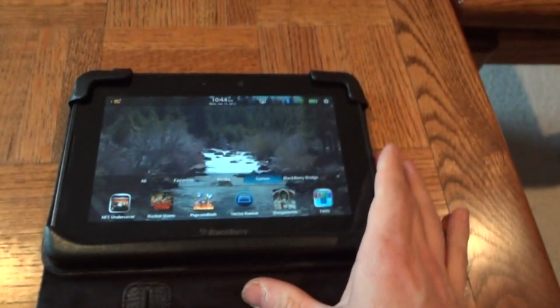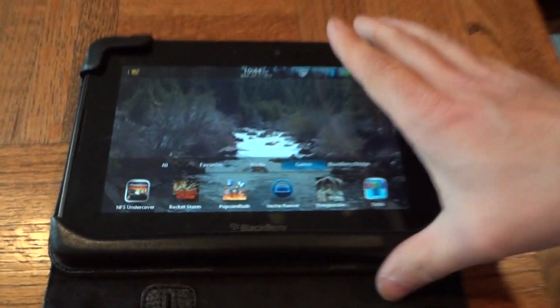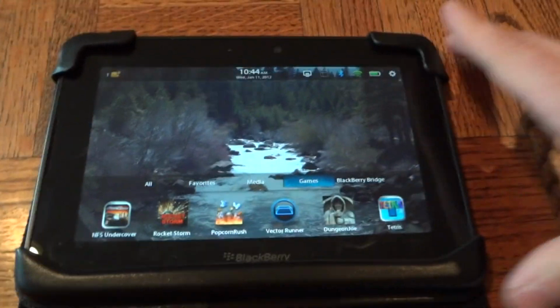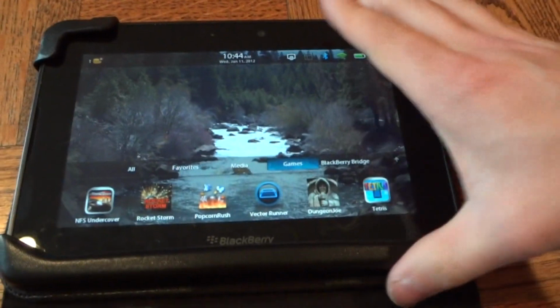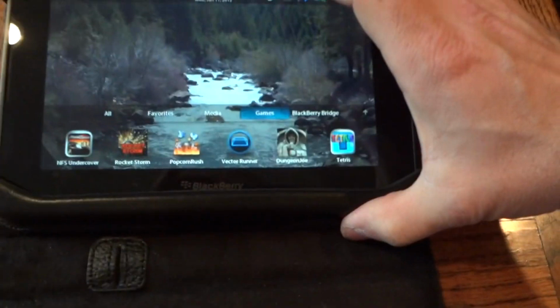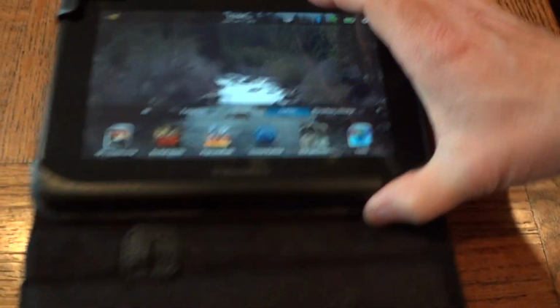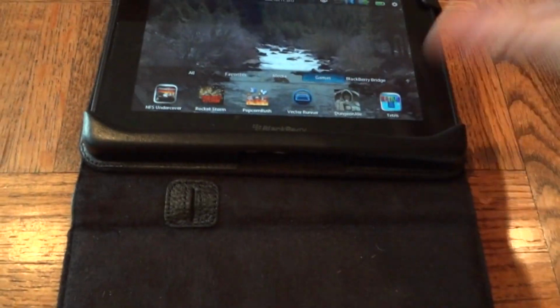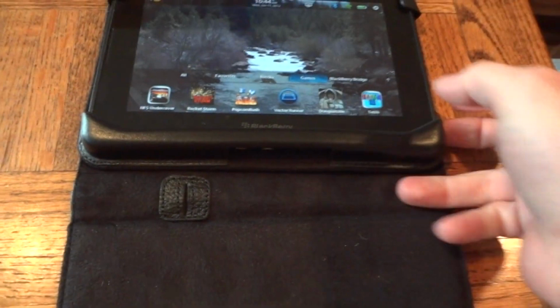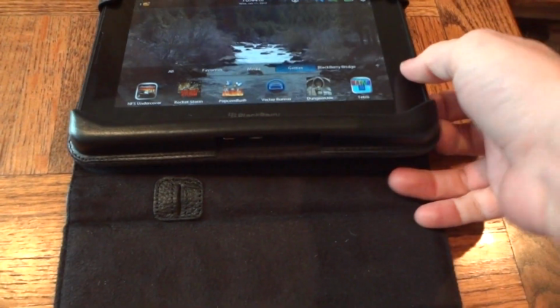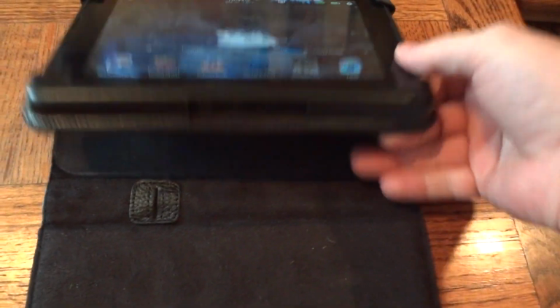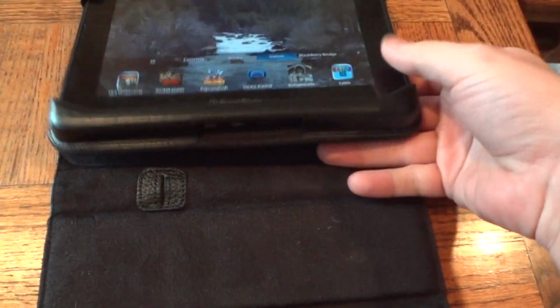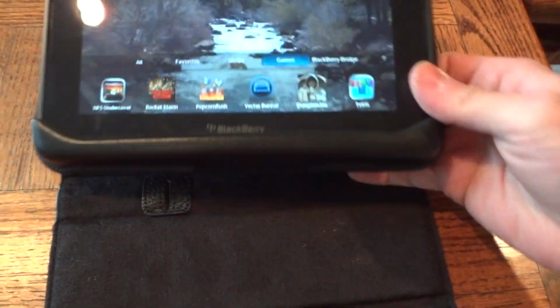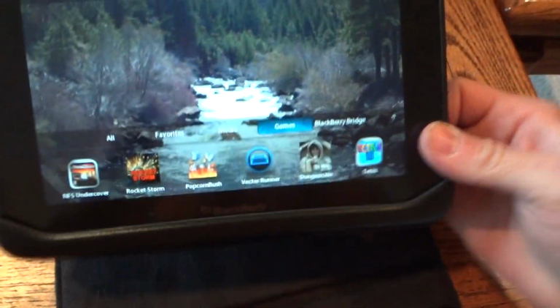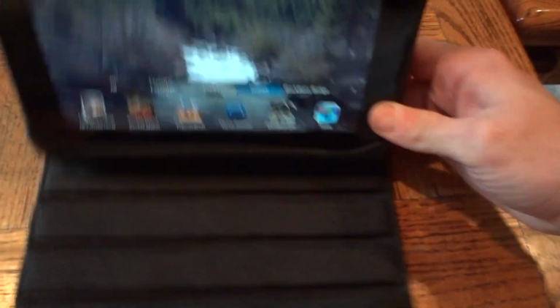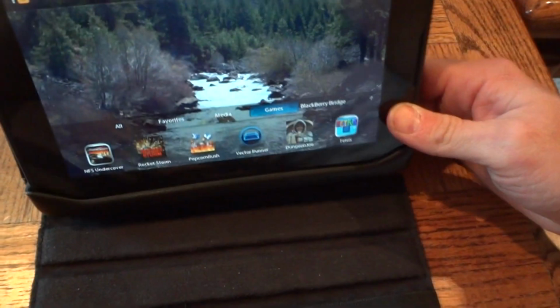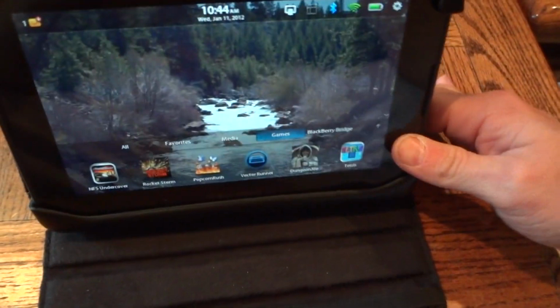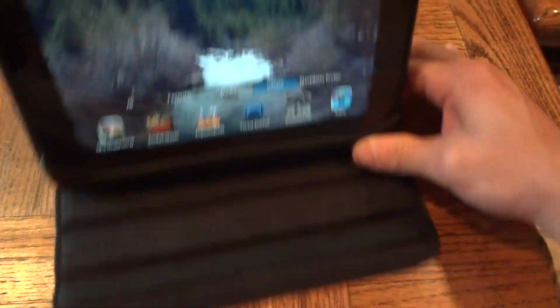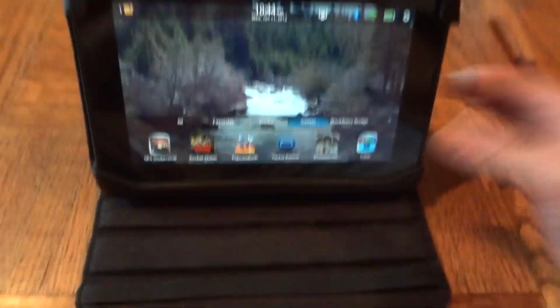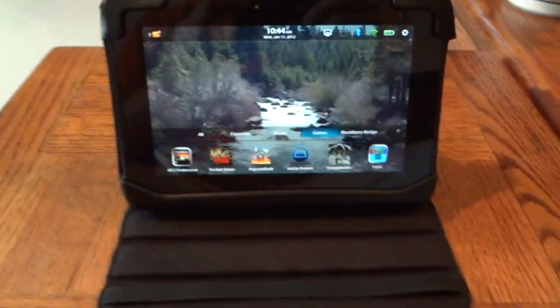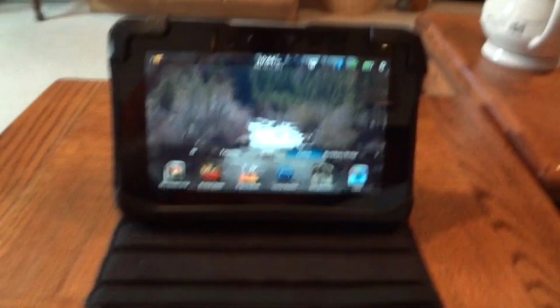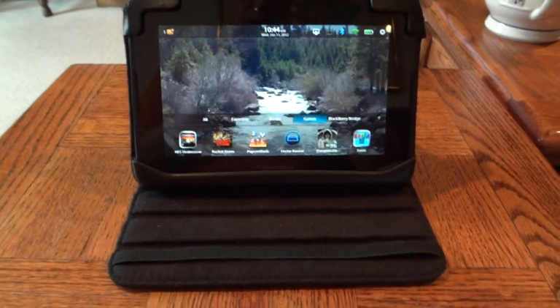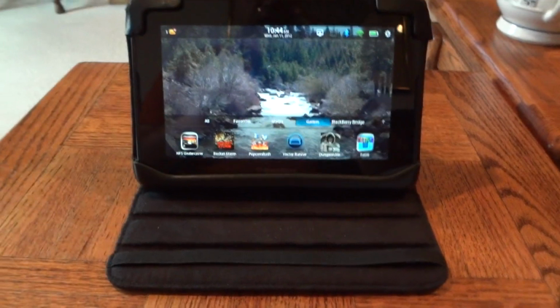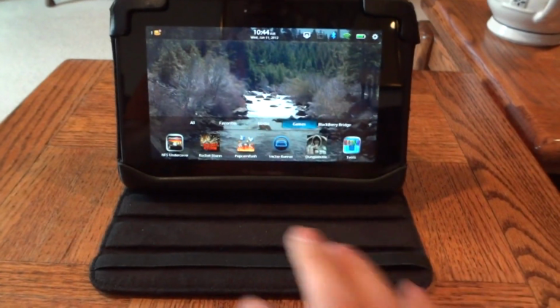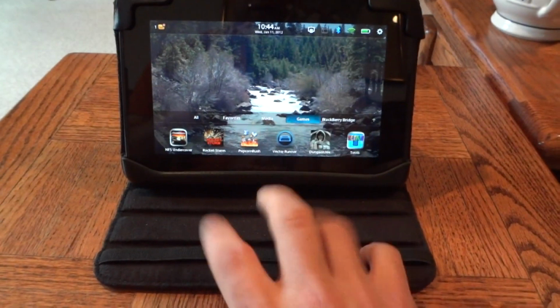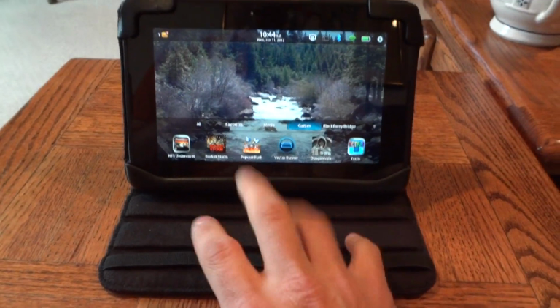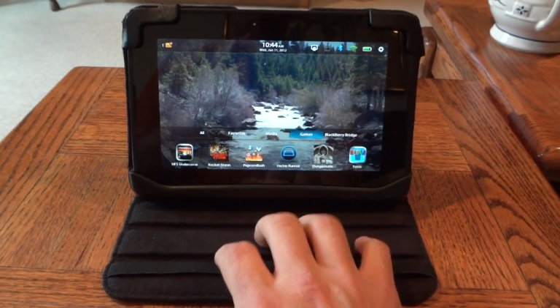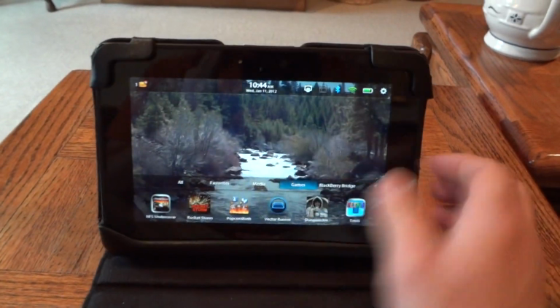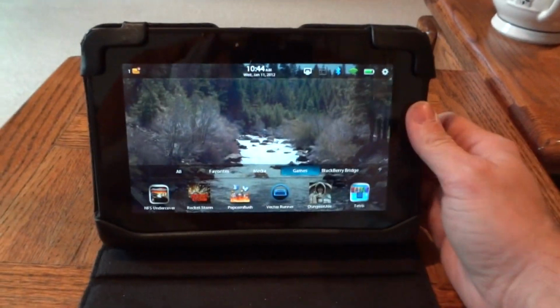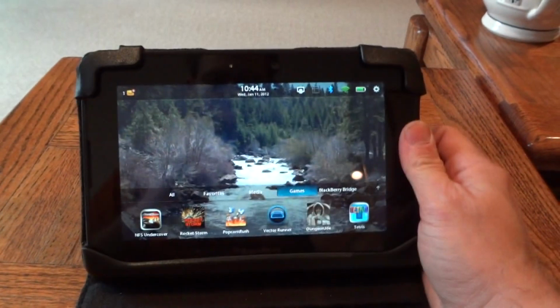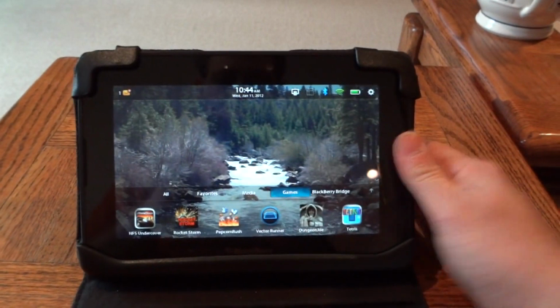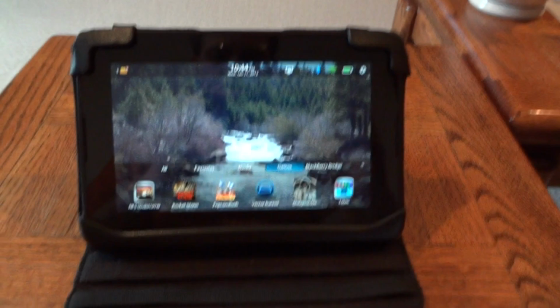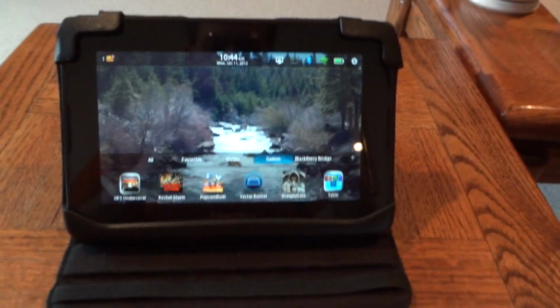Your PlayBook is in and ready to go. This is a convertible case, meaning this flap folds up. You can set it to angle one, which is a very upright angle — that would work very well if you had a keyboard.